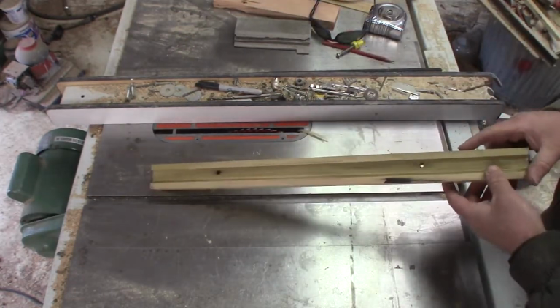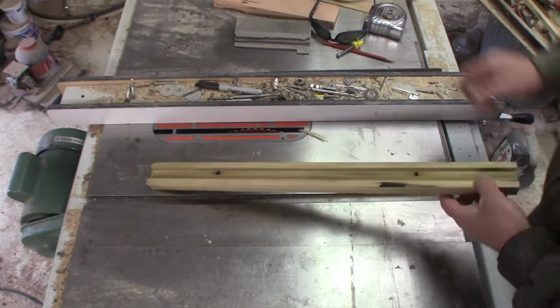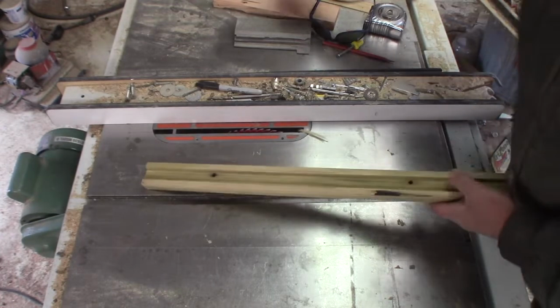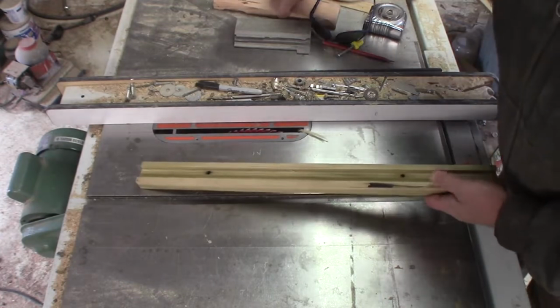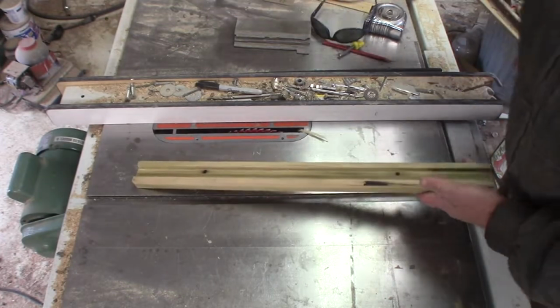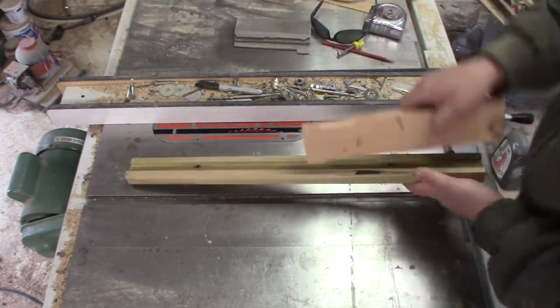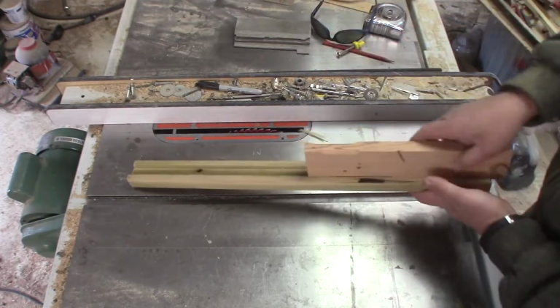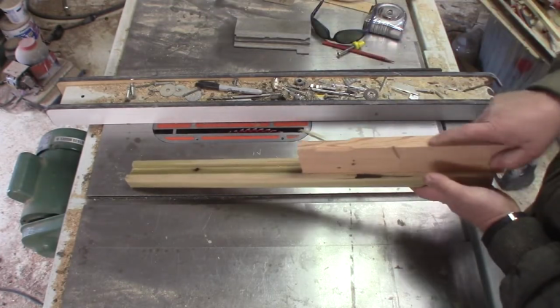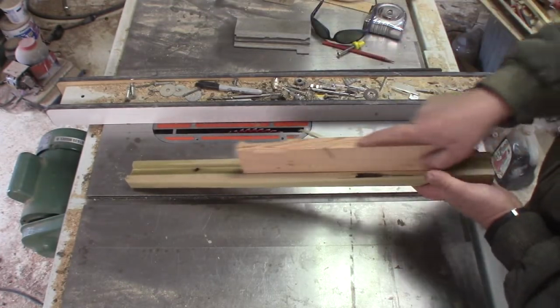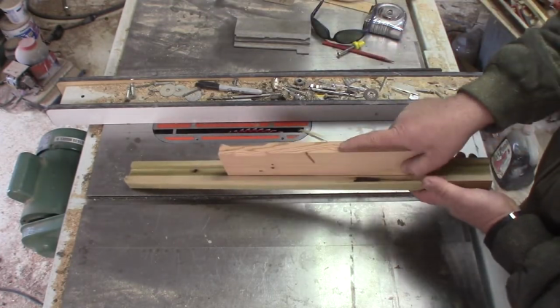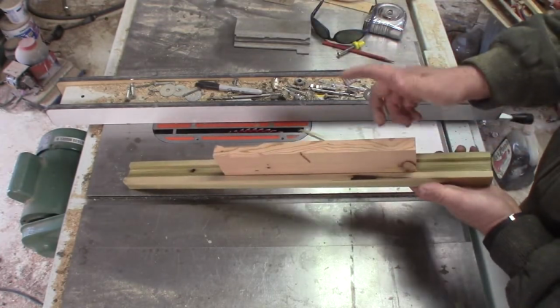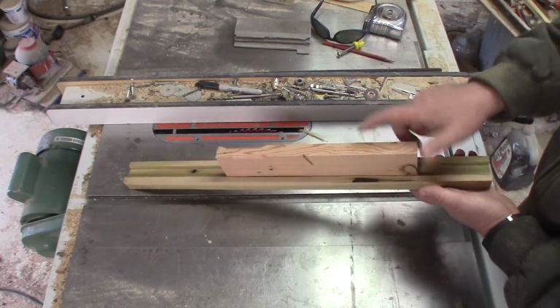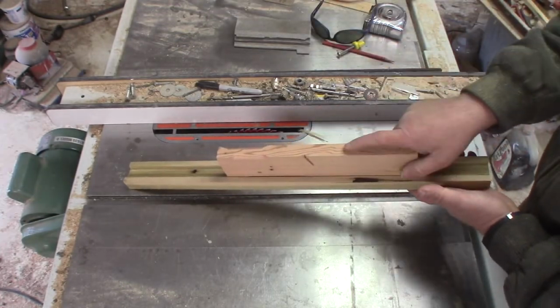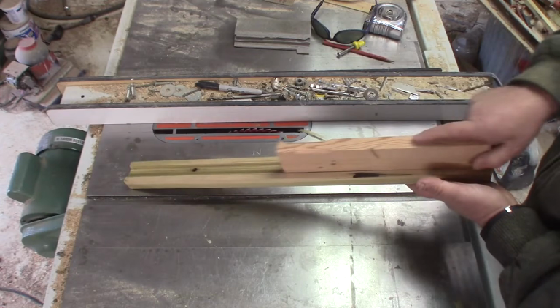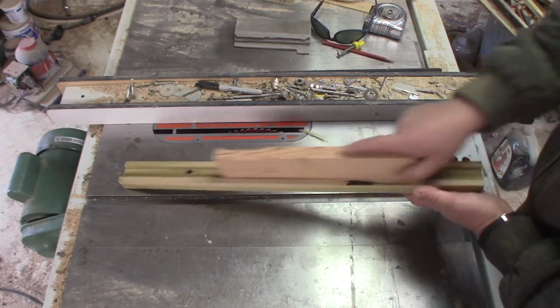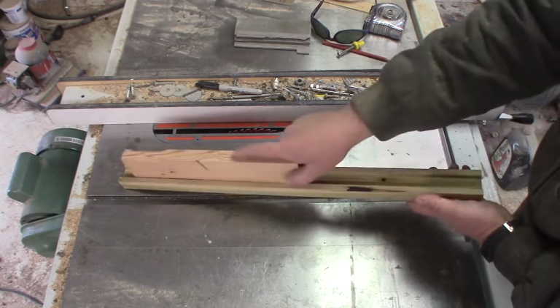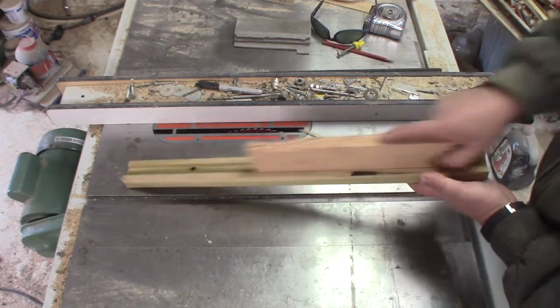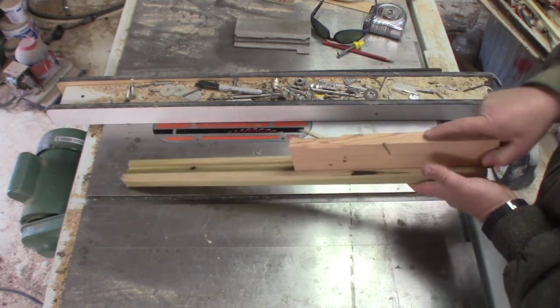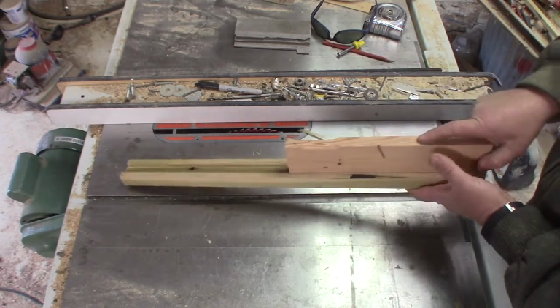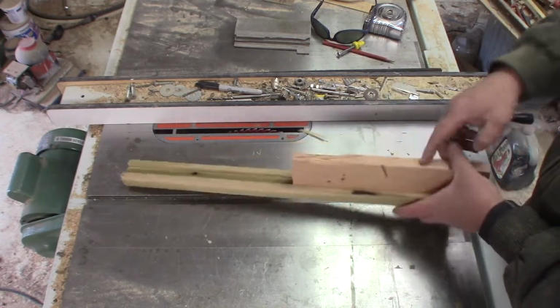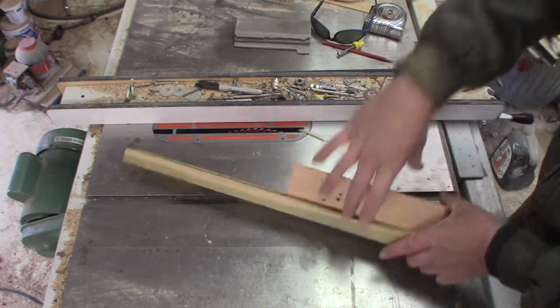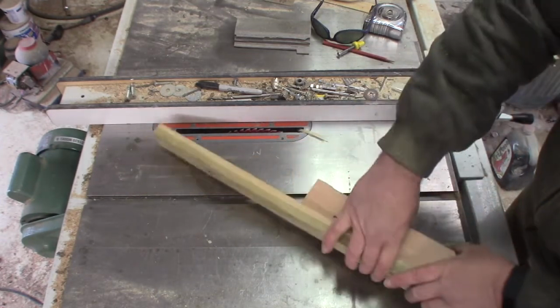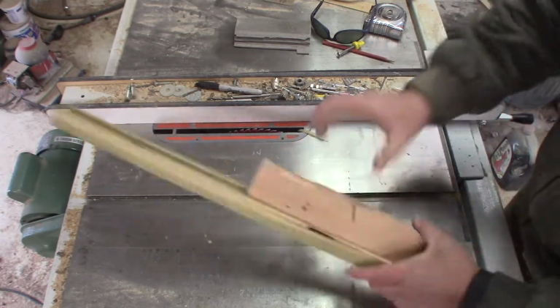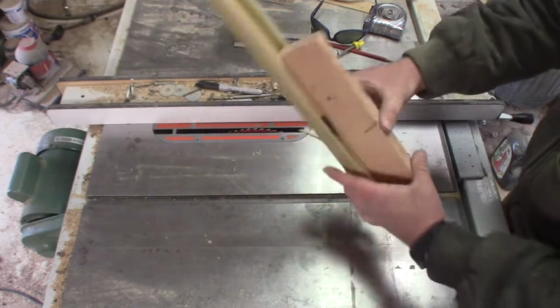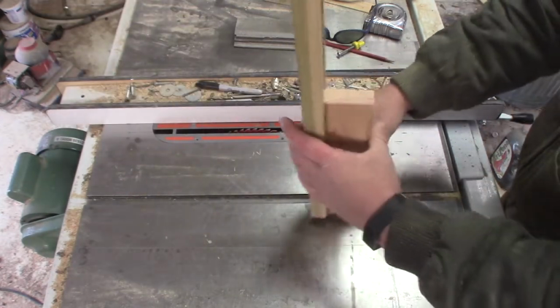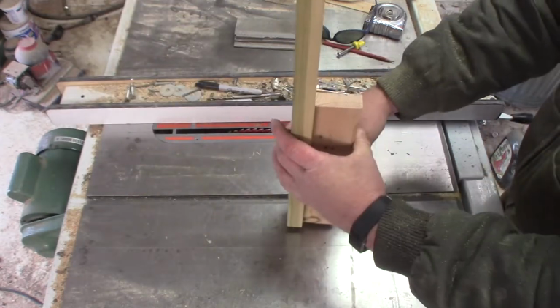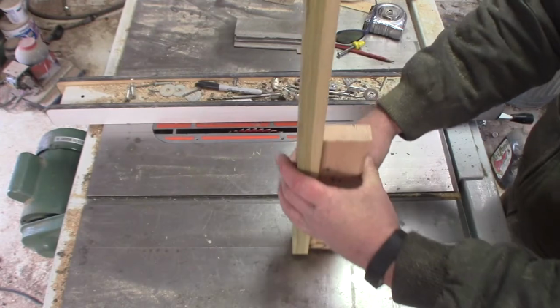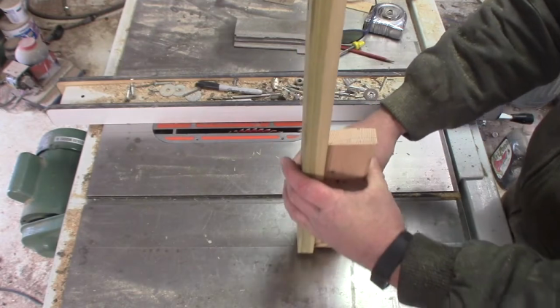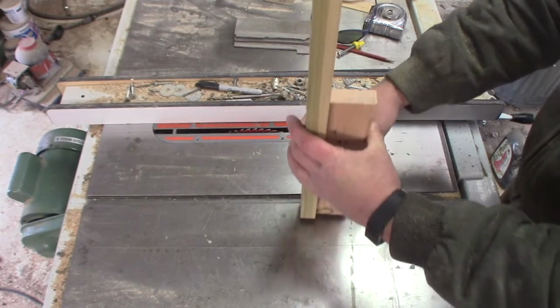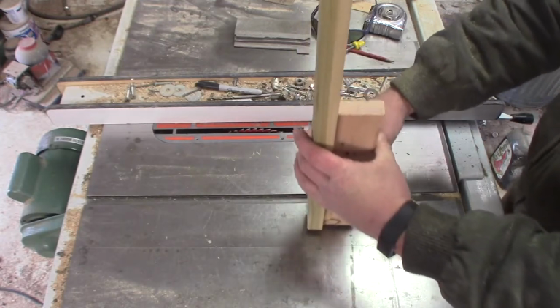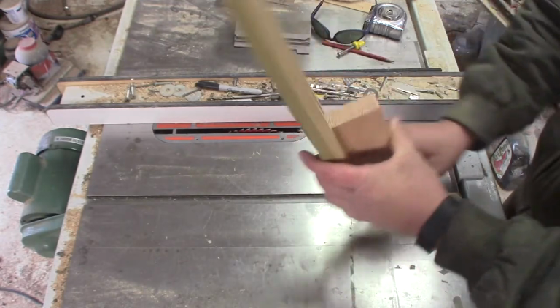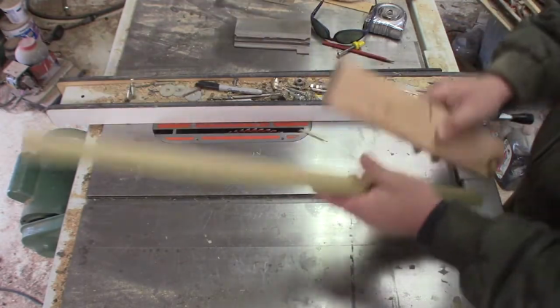So there's our main groove, and basically something is going to slide up and down in it — and then I can adjust and clamp and keep everything straight that way.